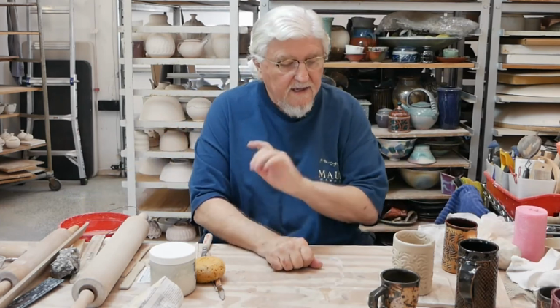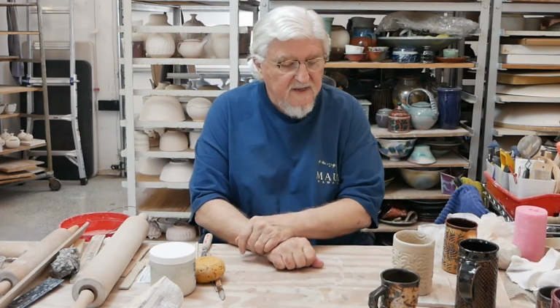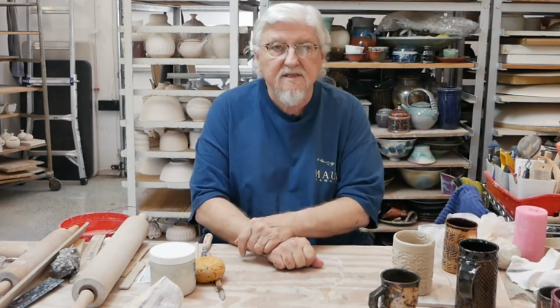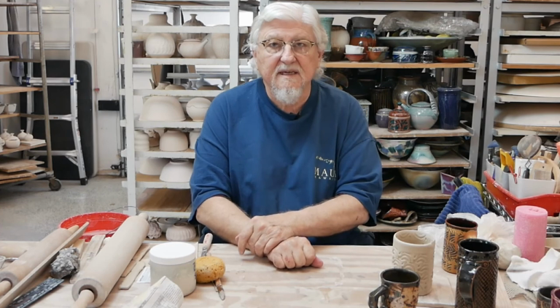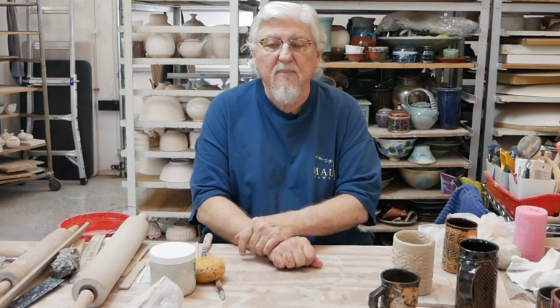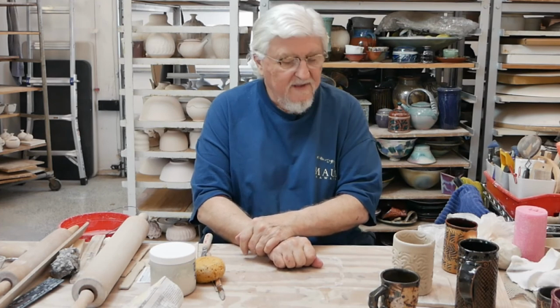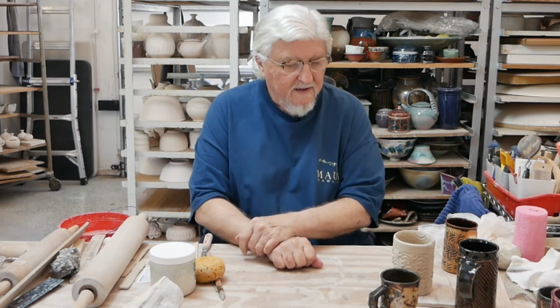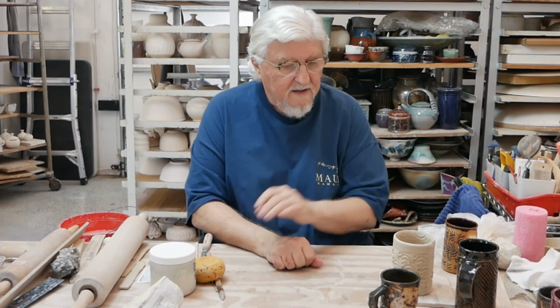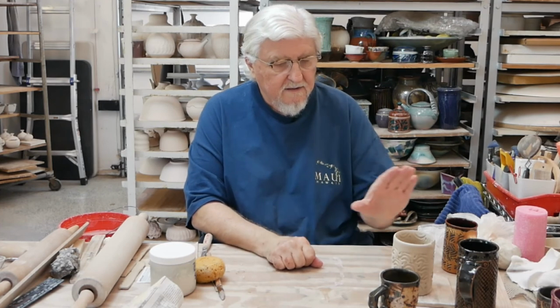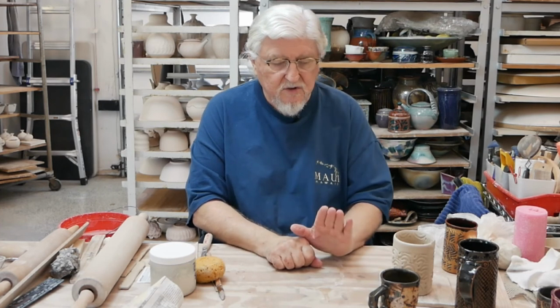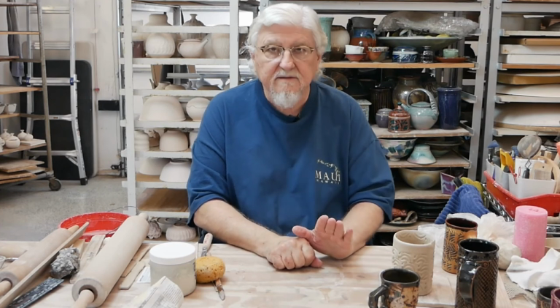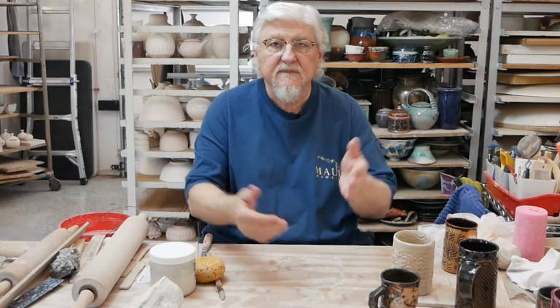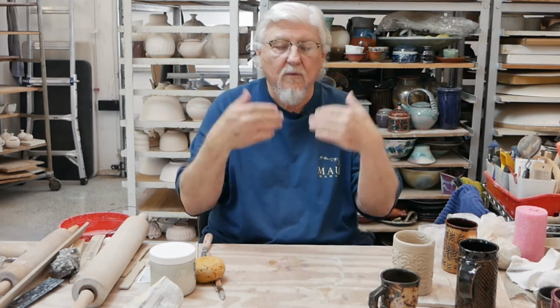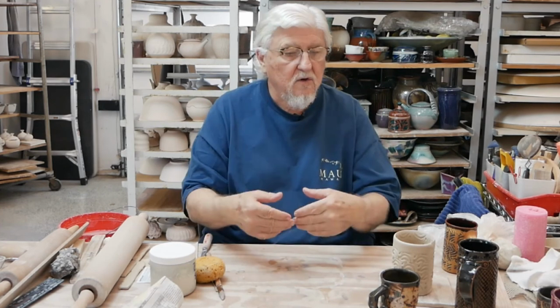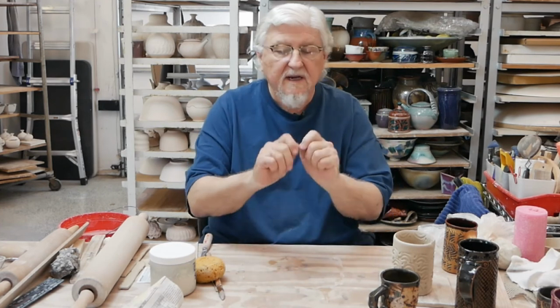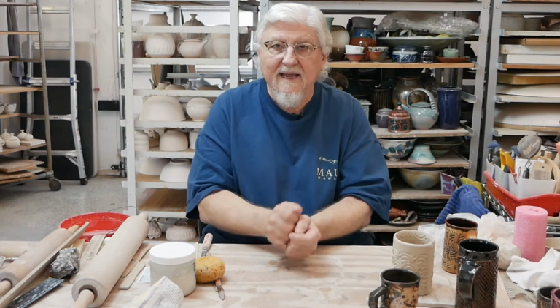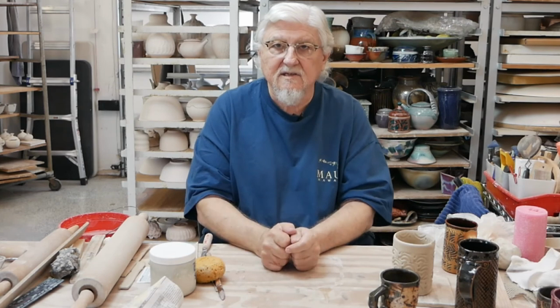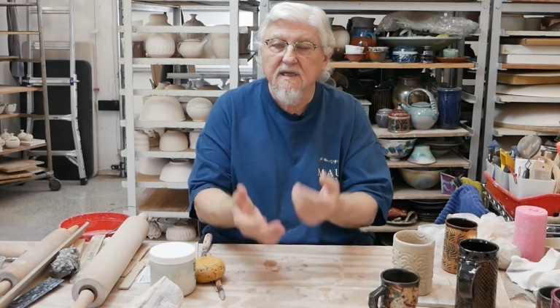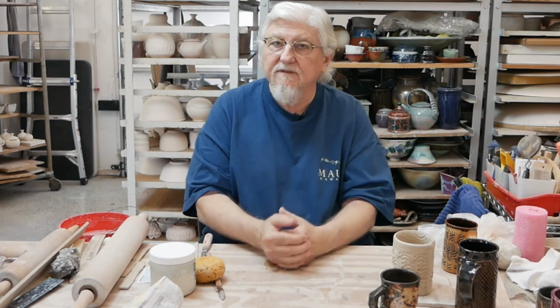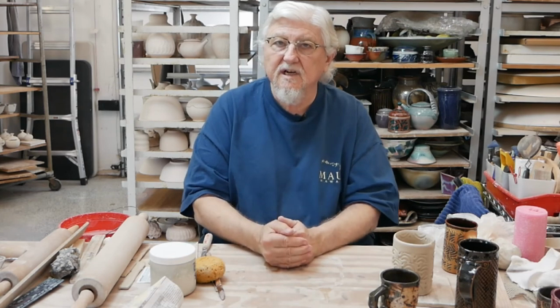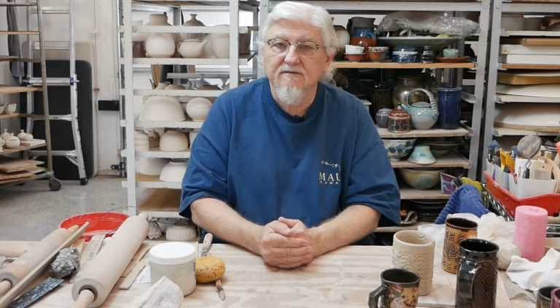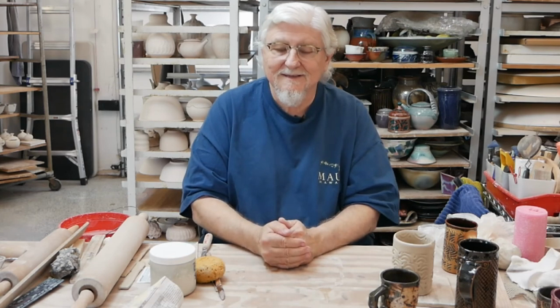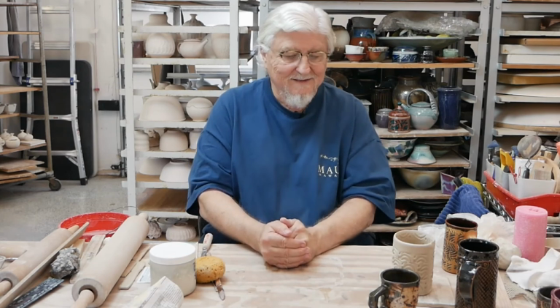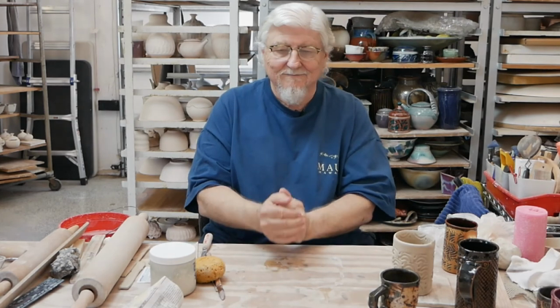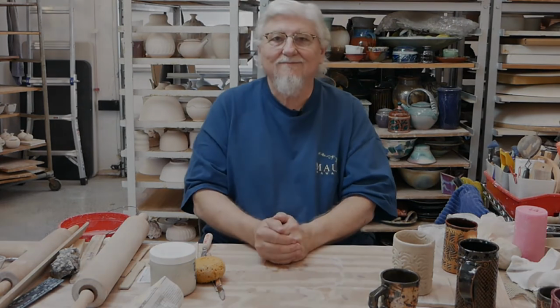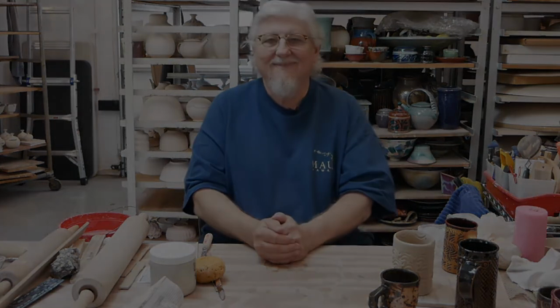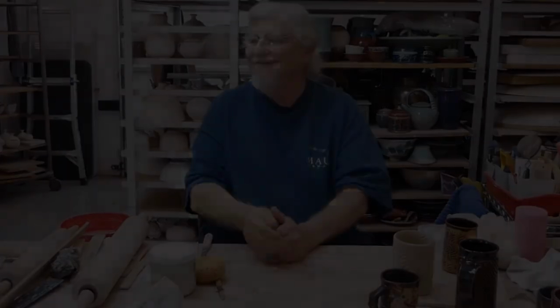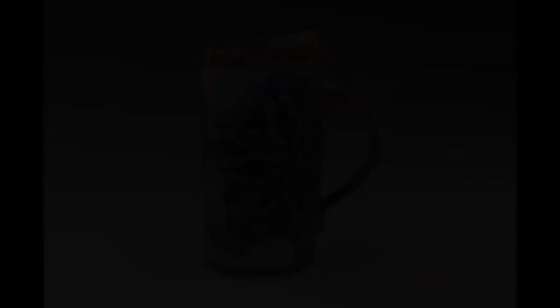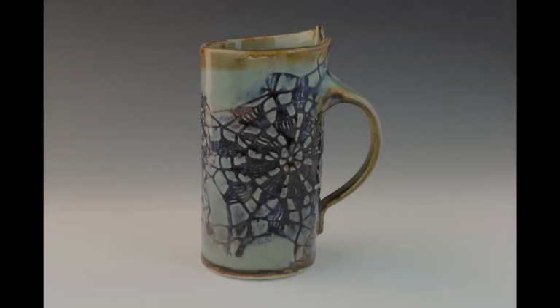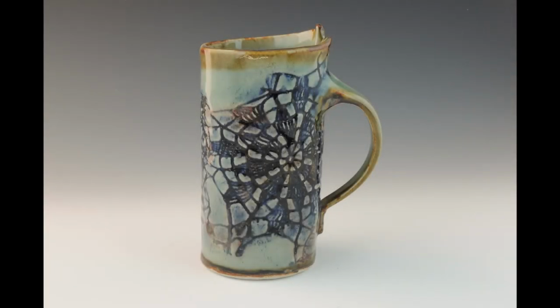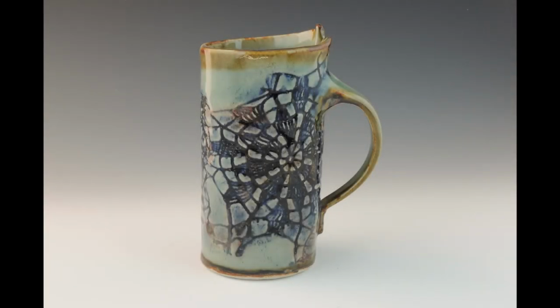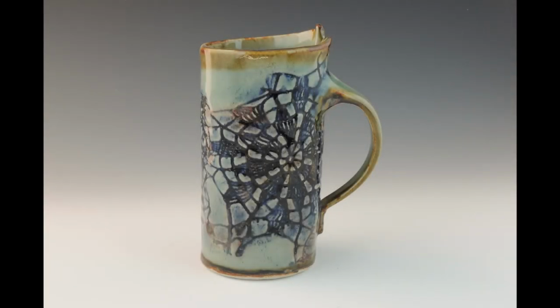That's the basics of making a cup. I'm going to do another video where I go over adding handles and finishing it off.